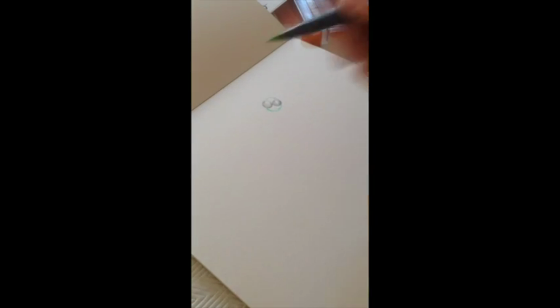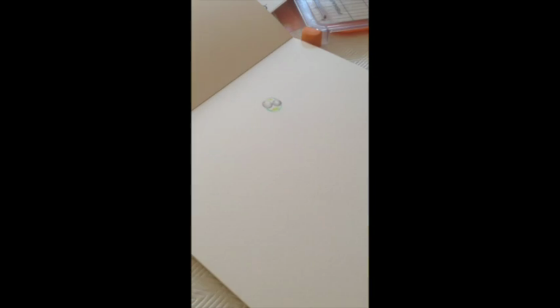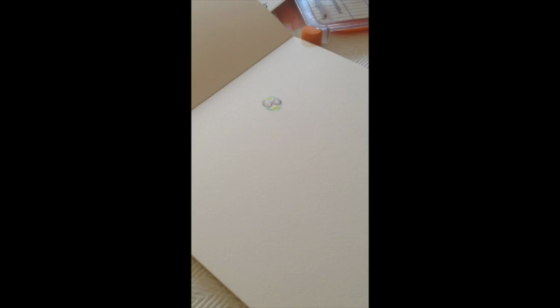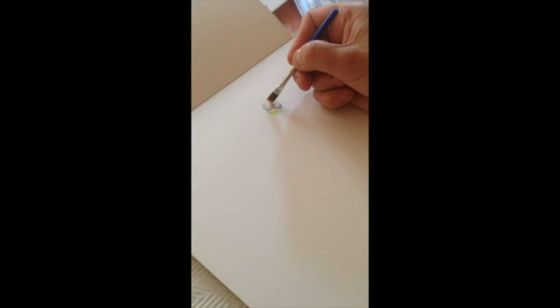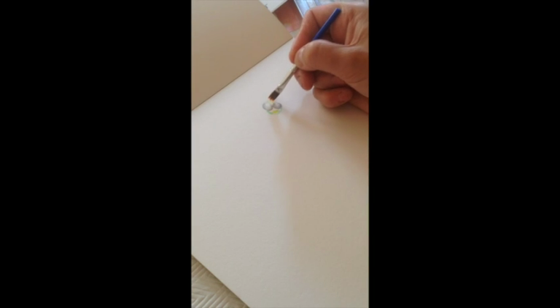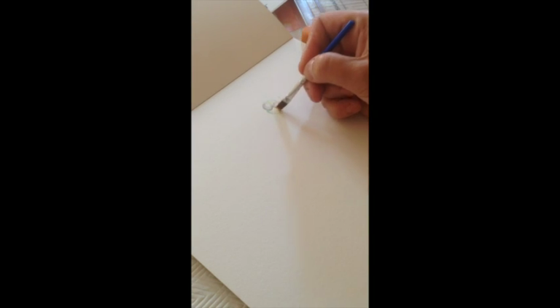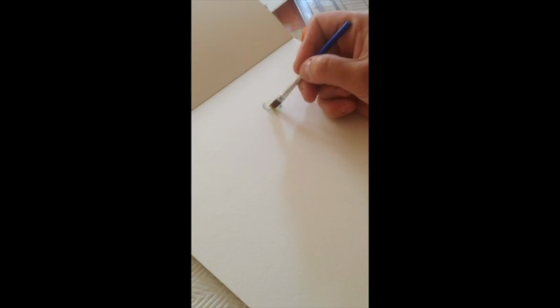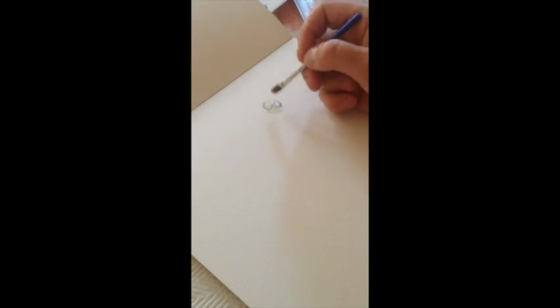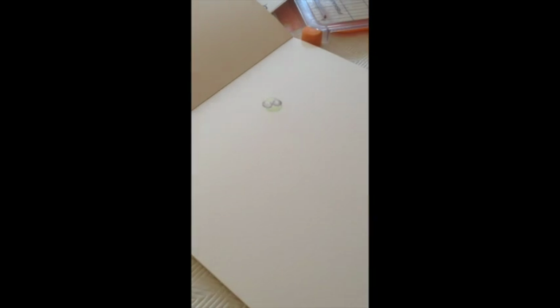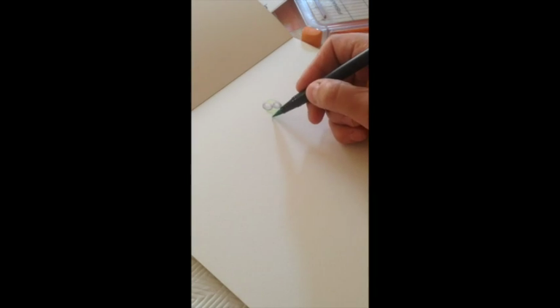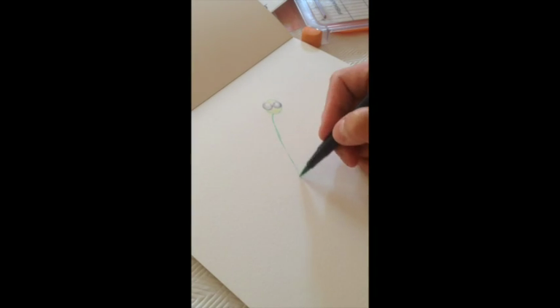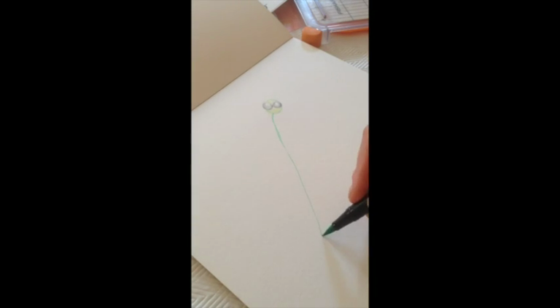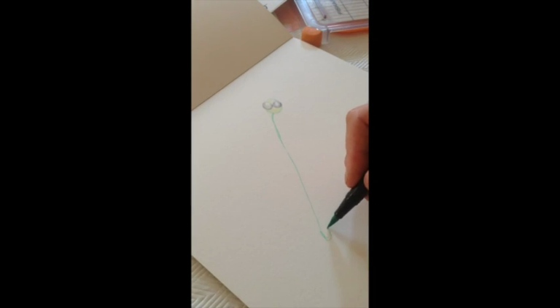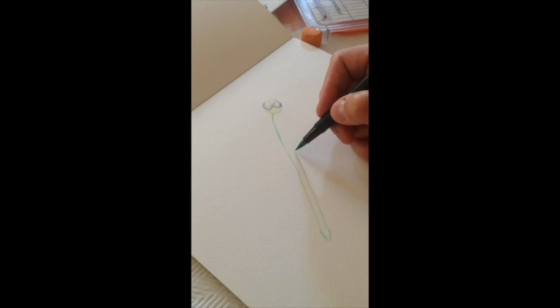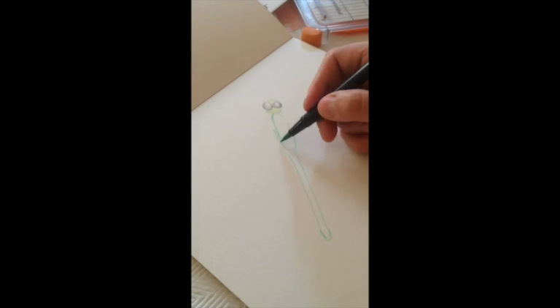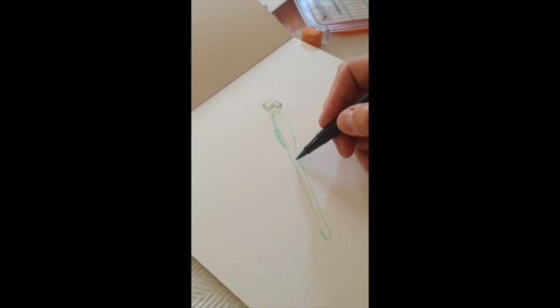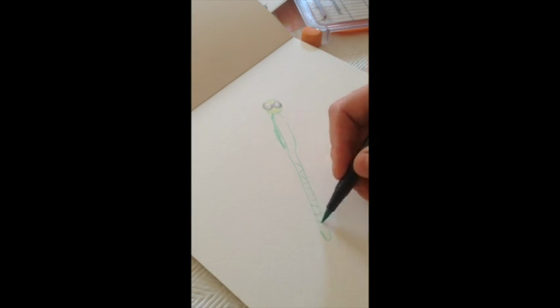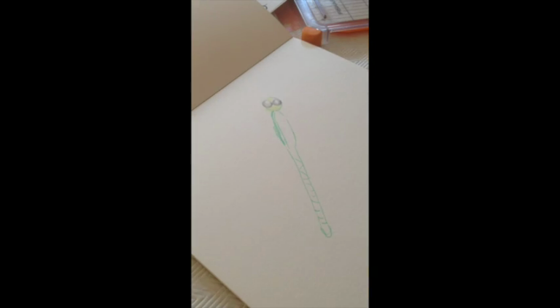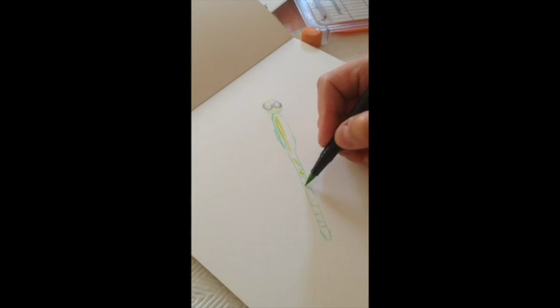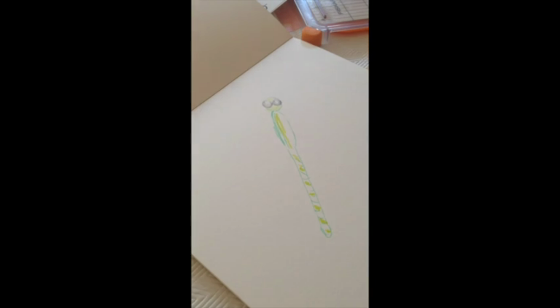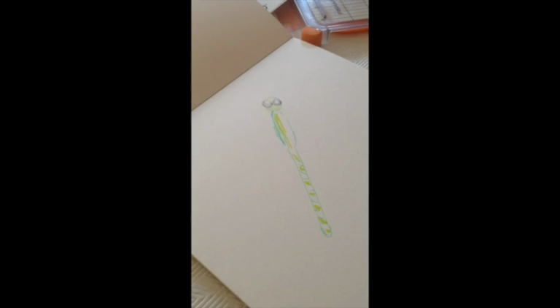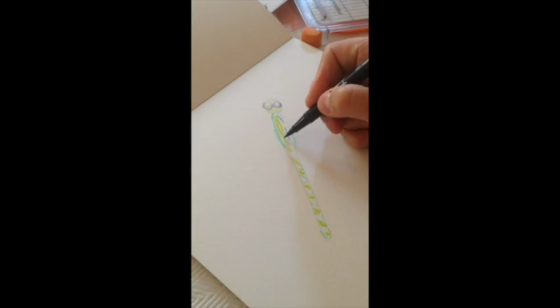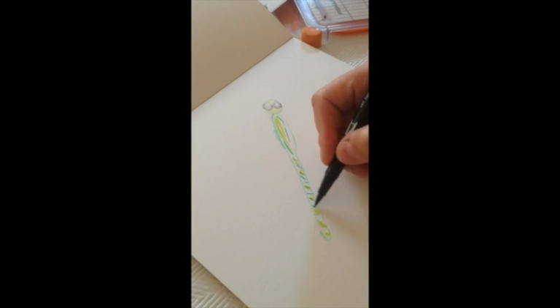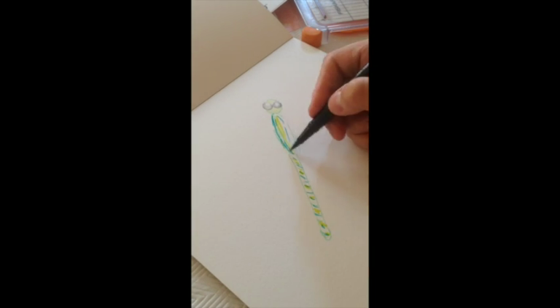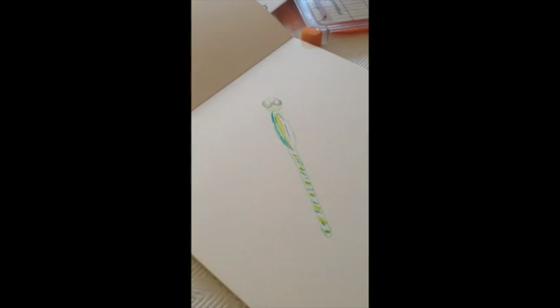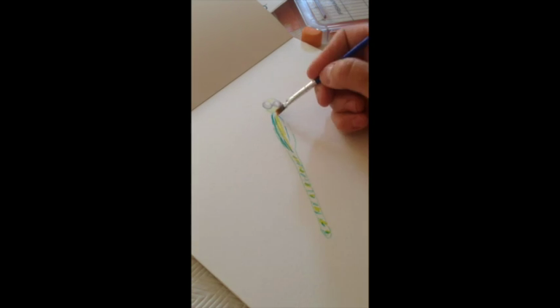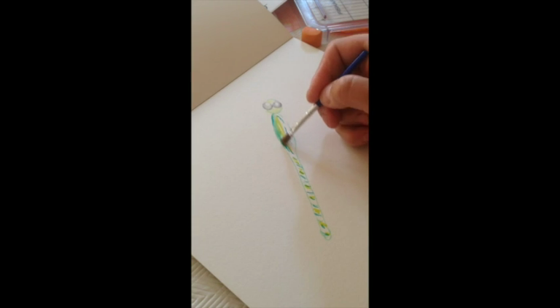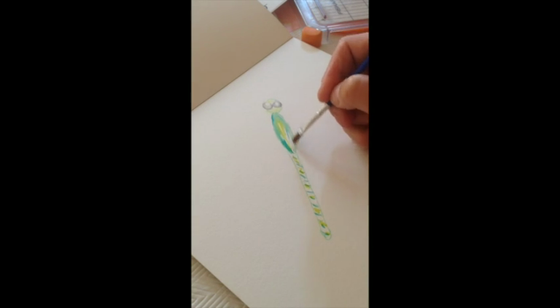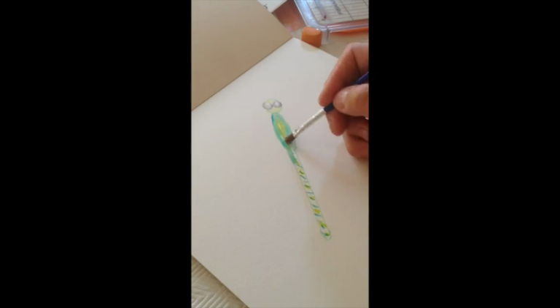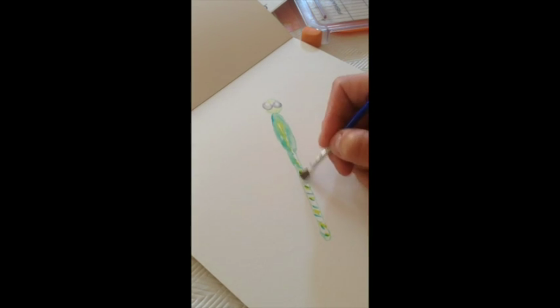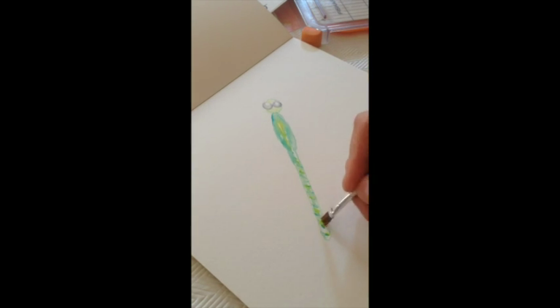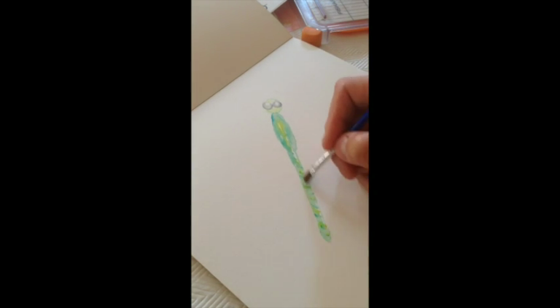Then I add the front and the back part of the head with the light green. I draw the body with the mint green as well, and add in some yellow and some aqua lines.